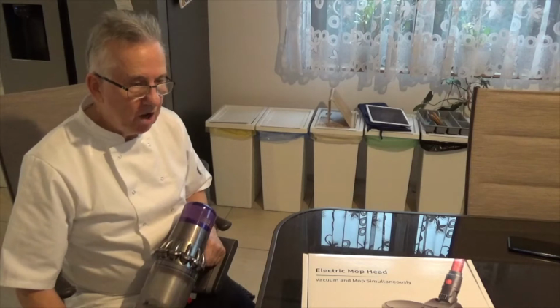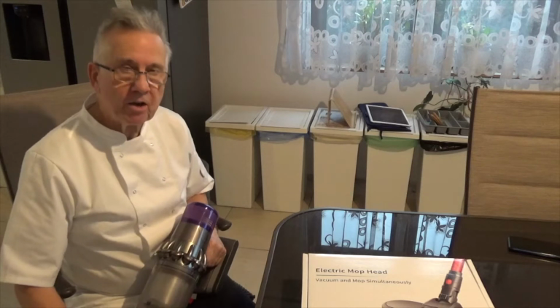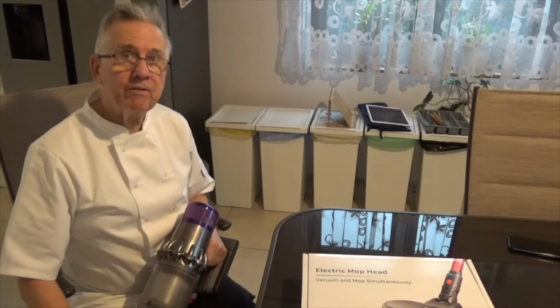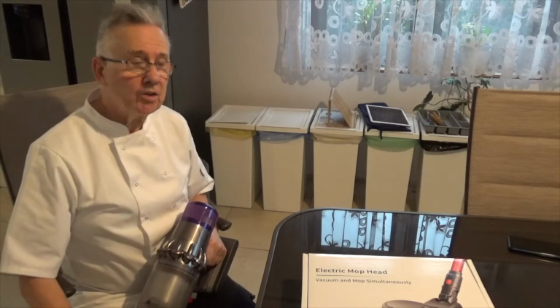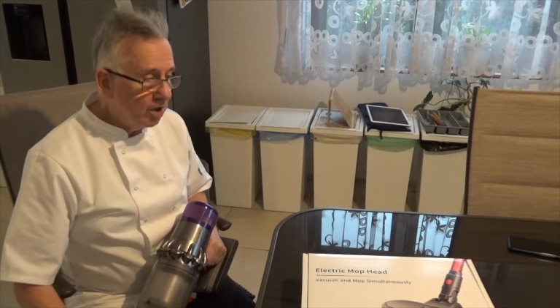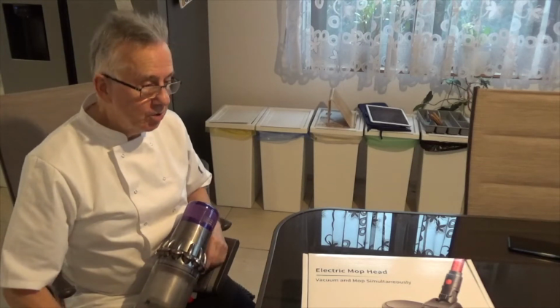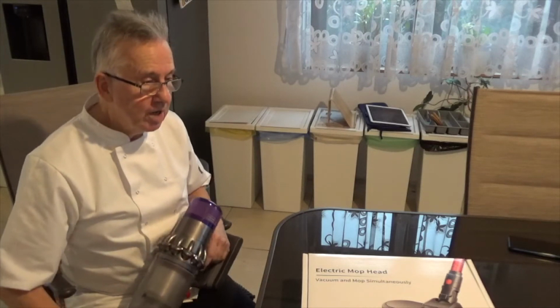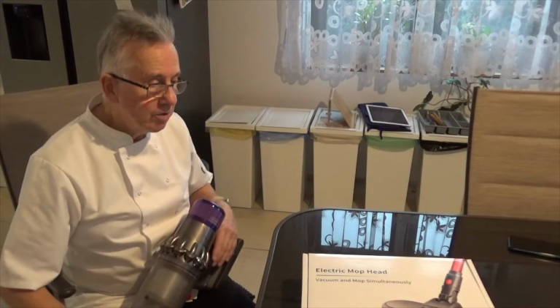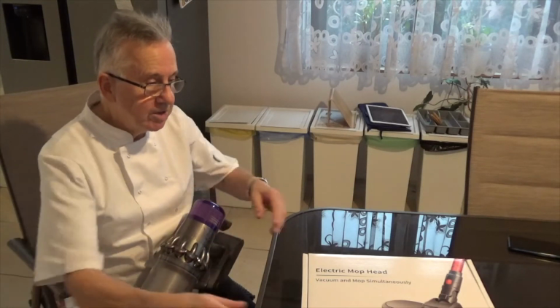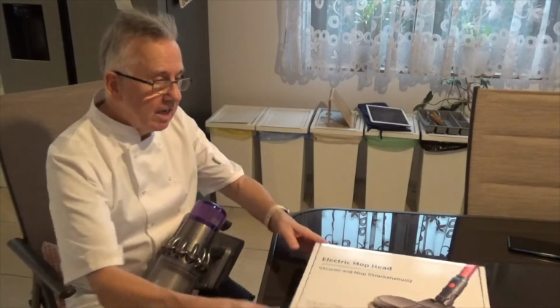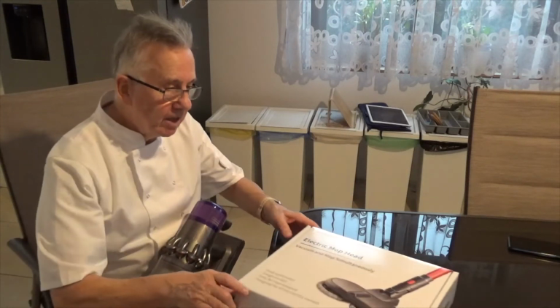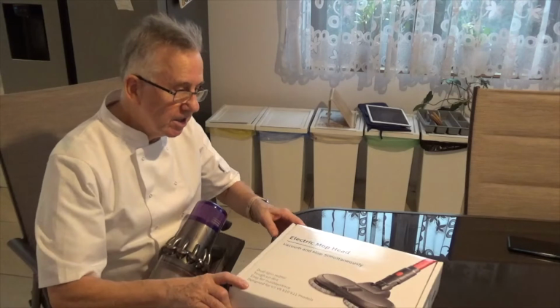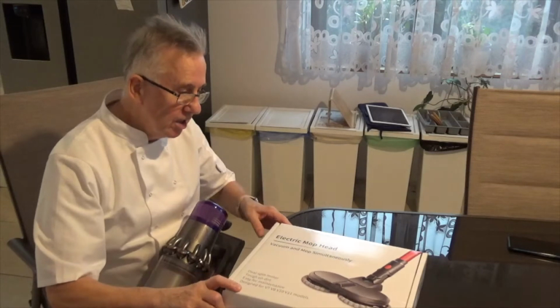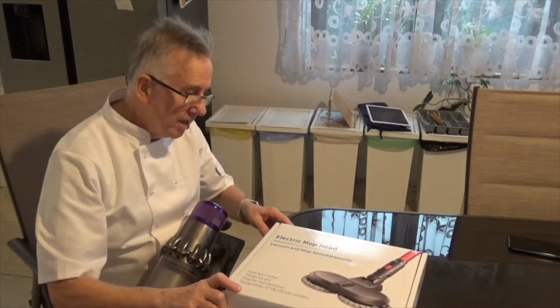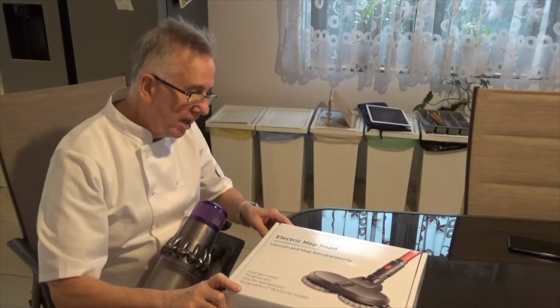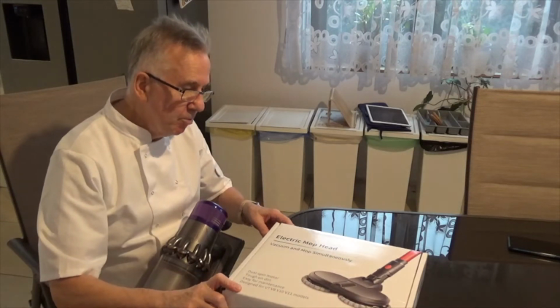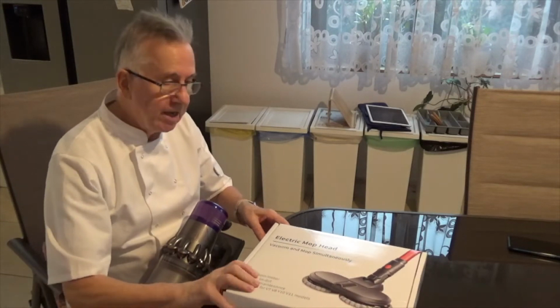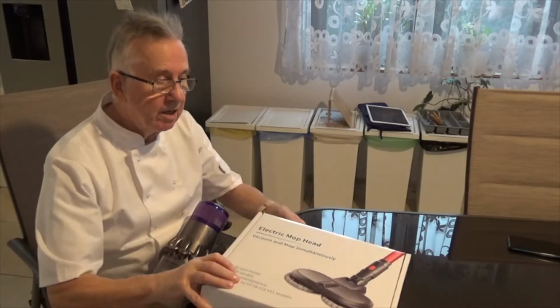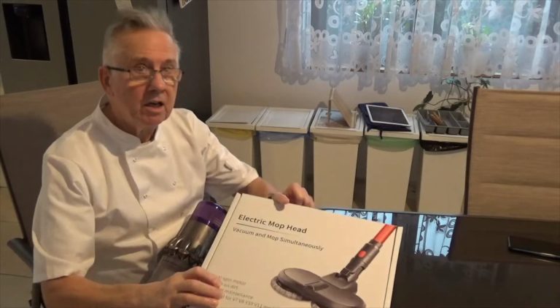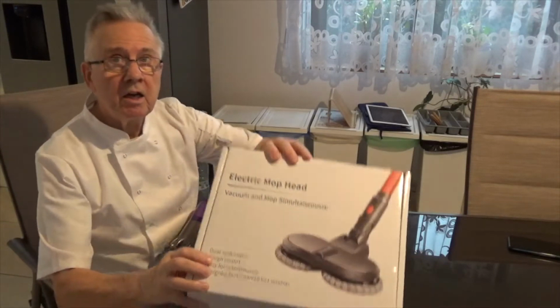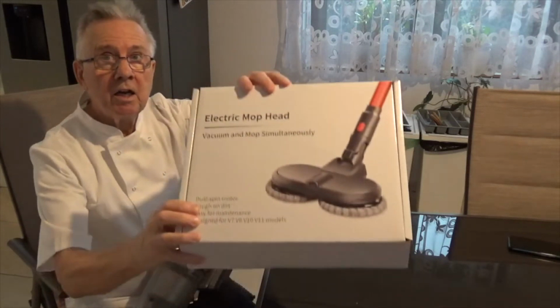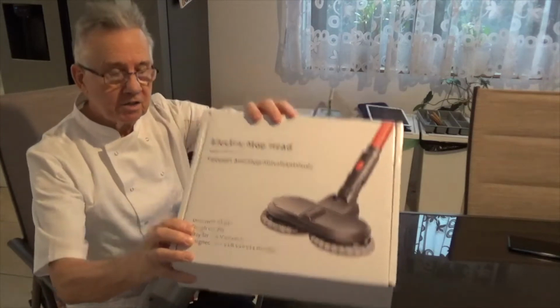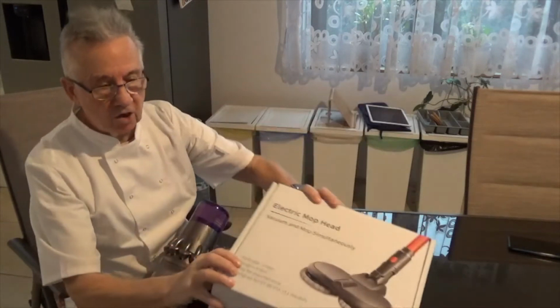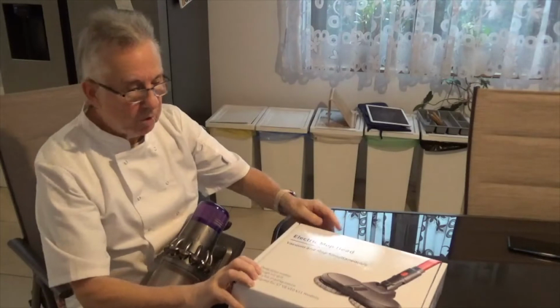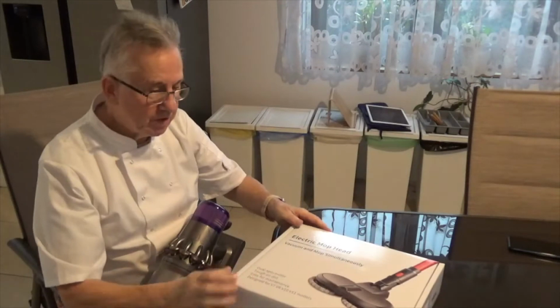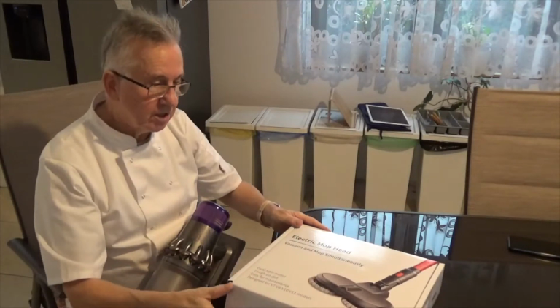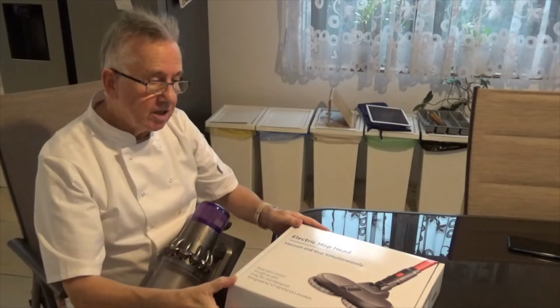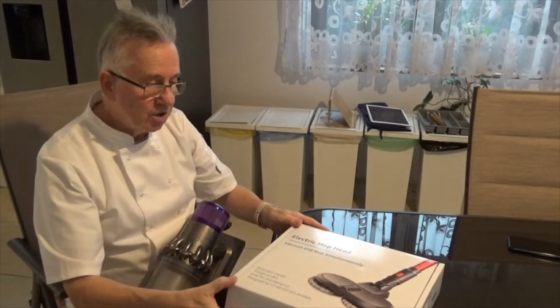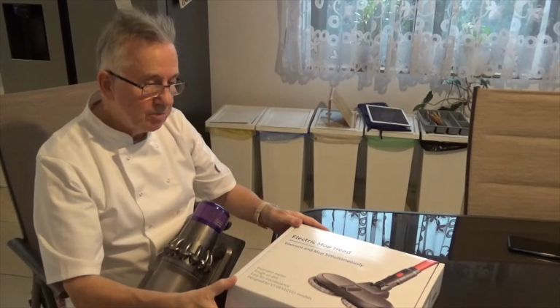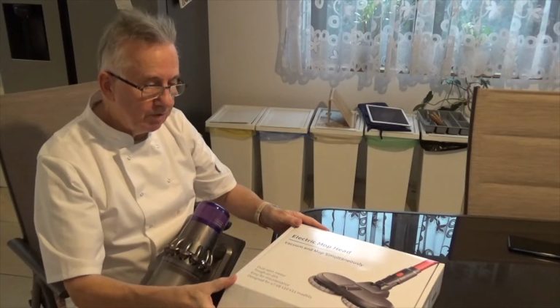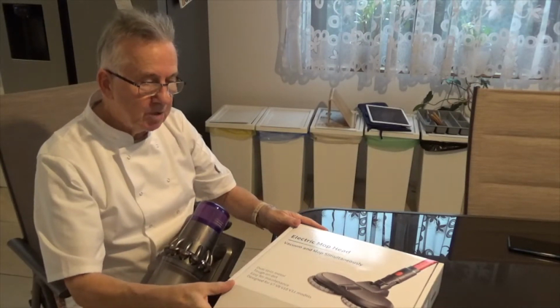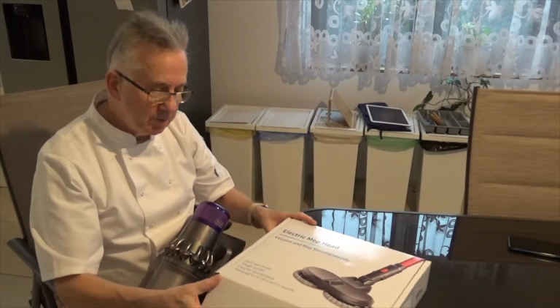We found, why not do it all in one go — we found this lovely little accessory. It's an electric mop head to fit on the bottom of your Dyson, so you can actually mop and vacuum at the same time.